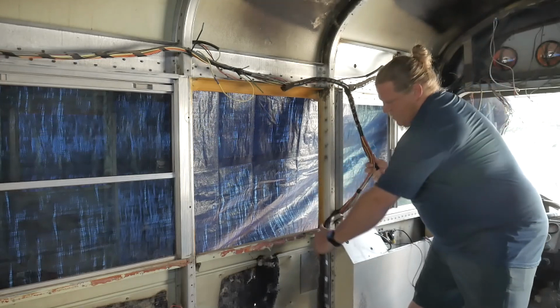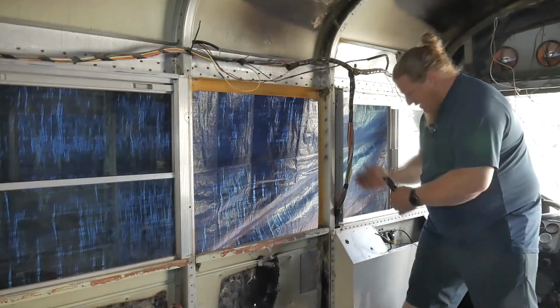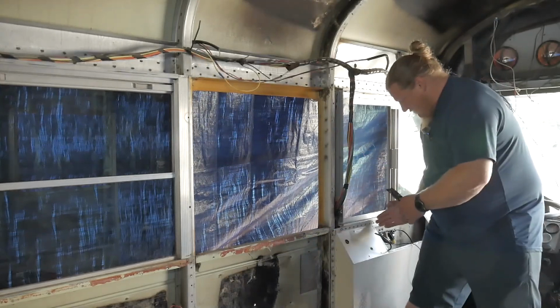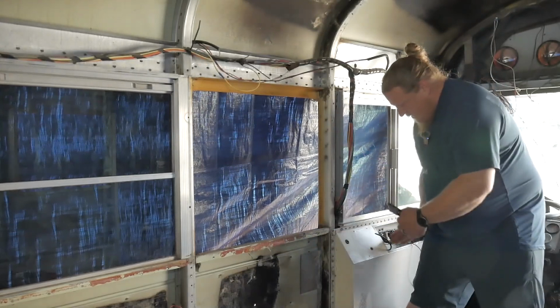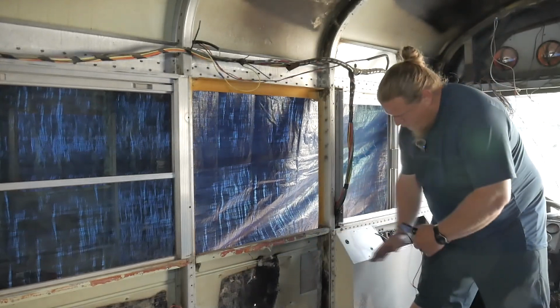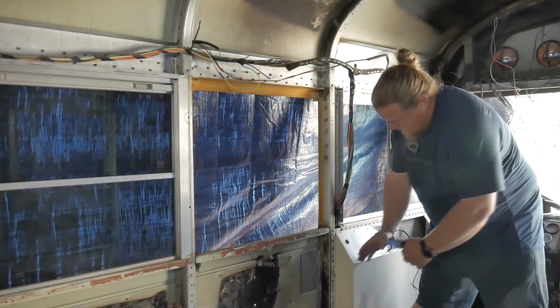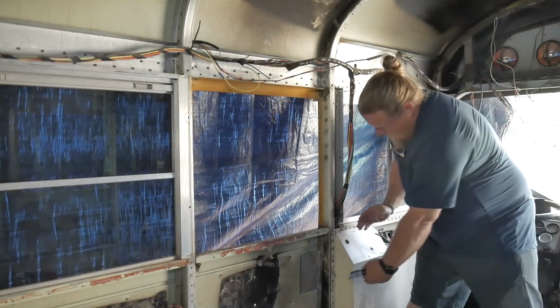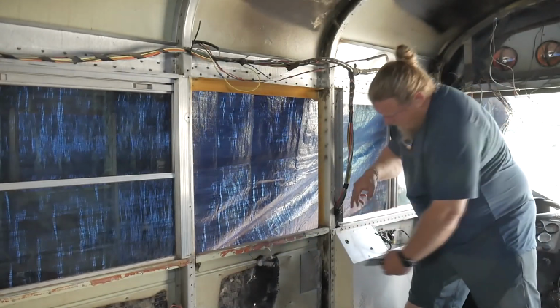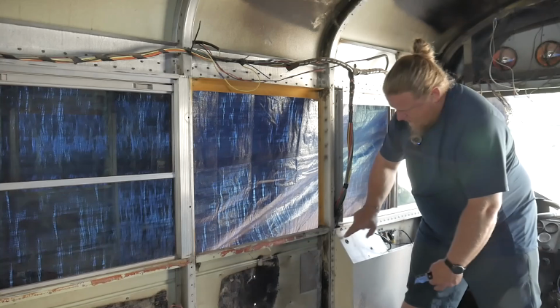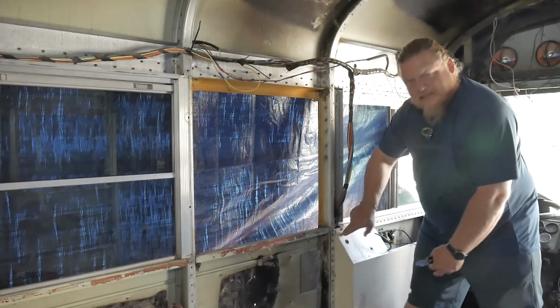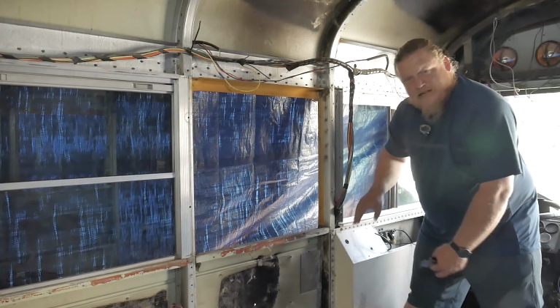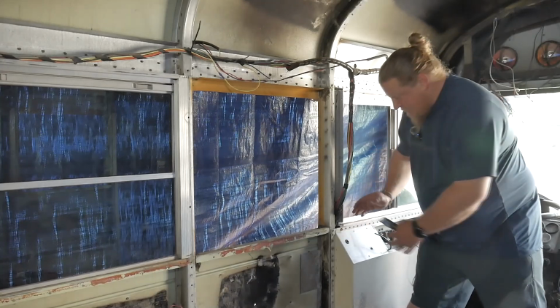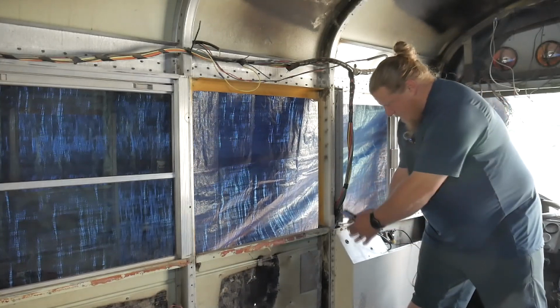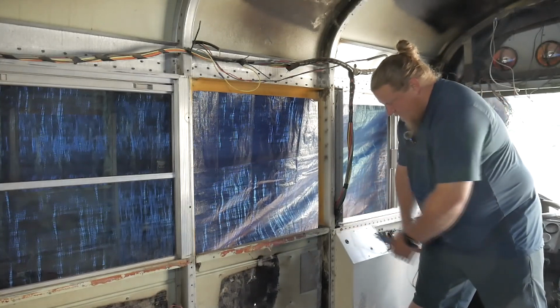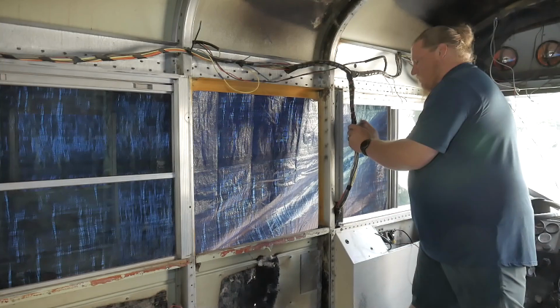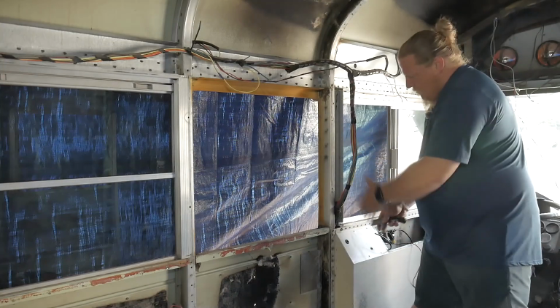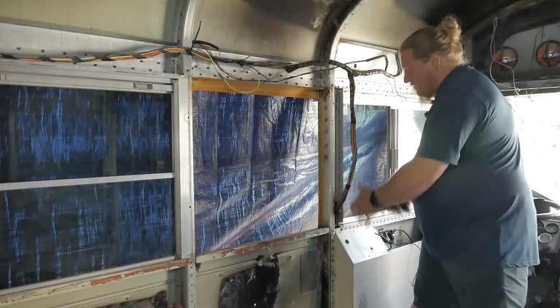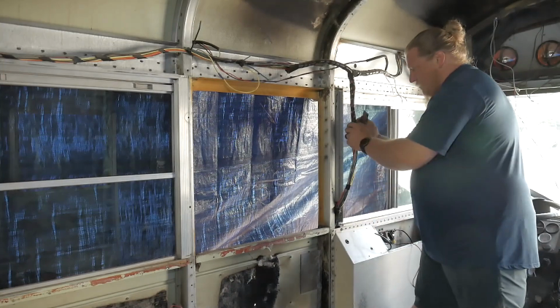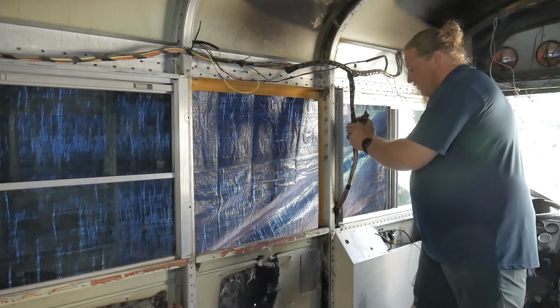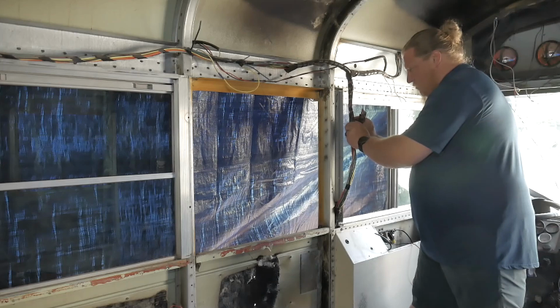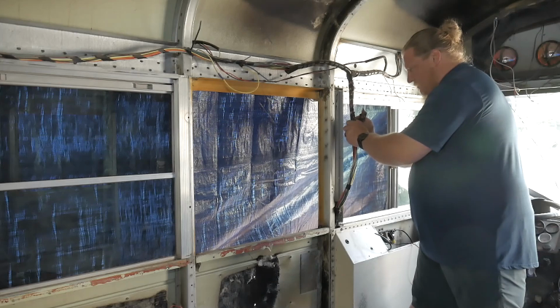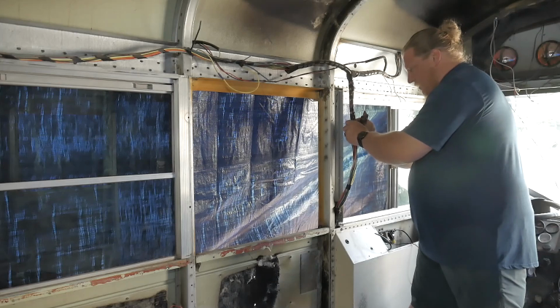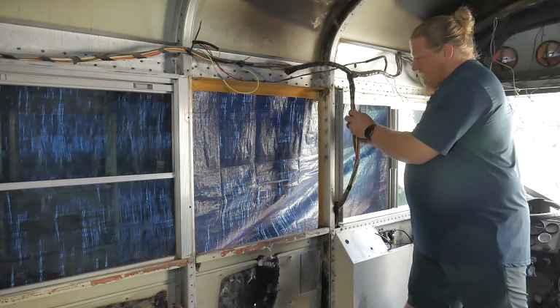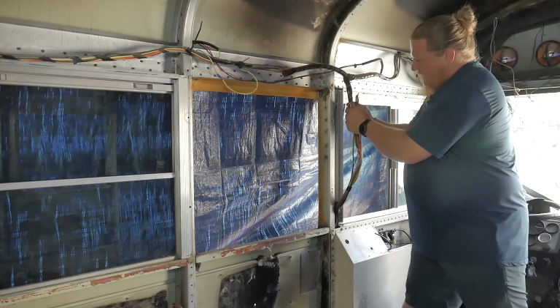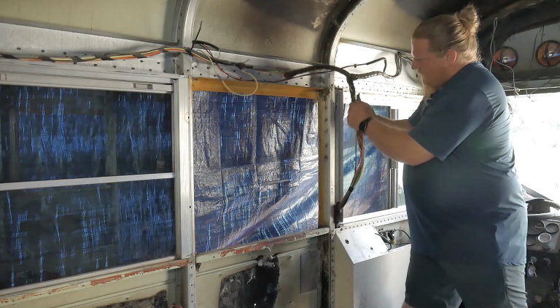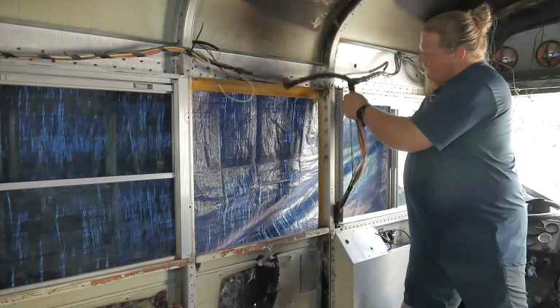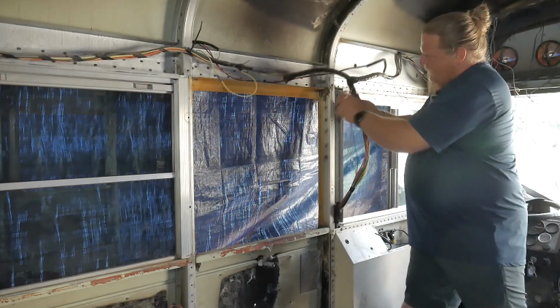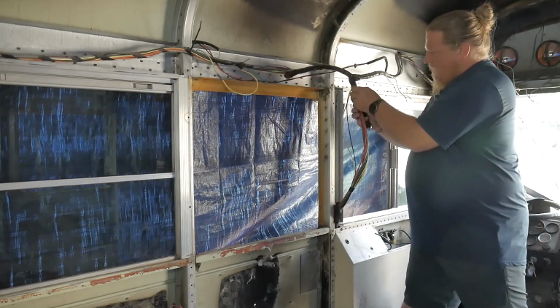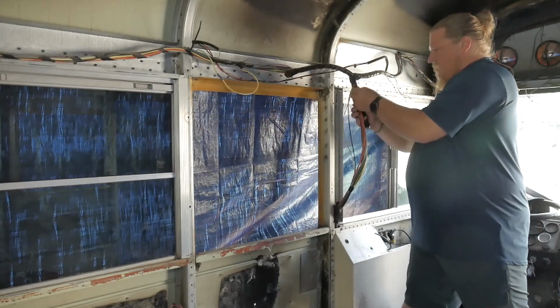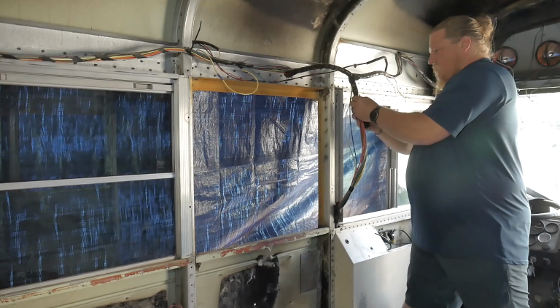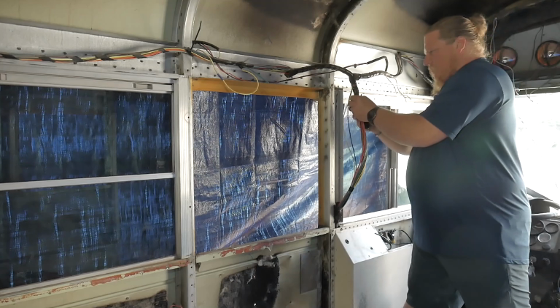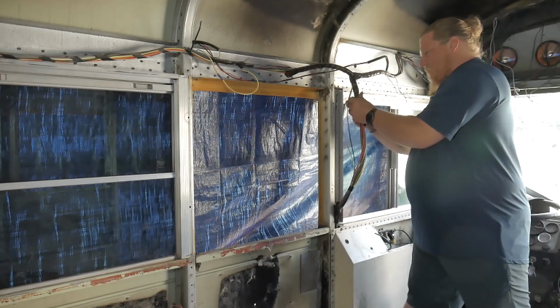I need to cut this box so that I can get access into this panel here. I'm going to be rebuilding some of this when I do the dash build-out, so it's not that big a deal. 25-year-old electrical tape — so that's fun. It's just crumbling on me.